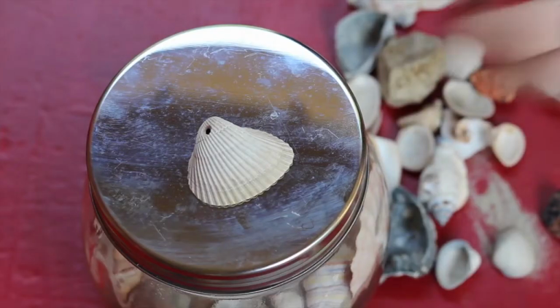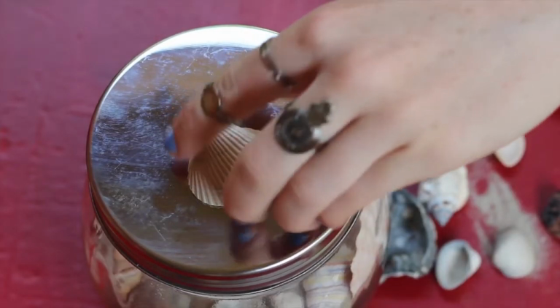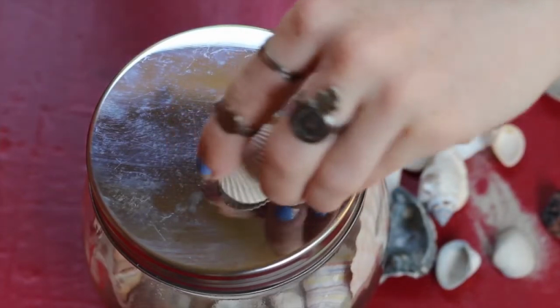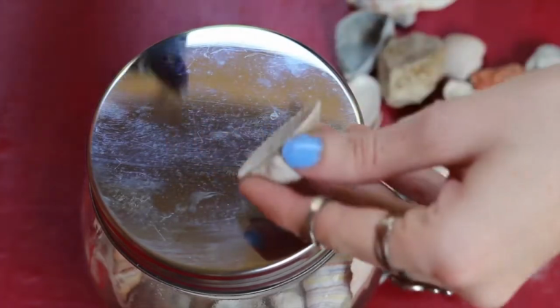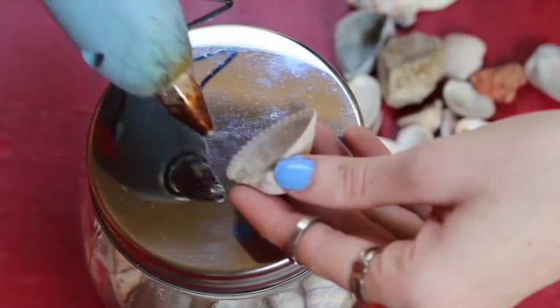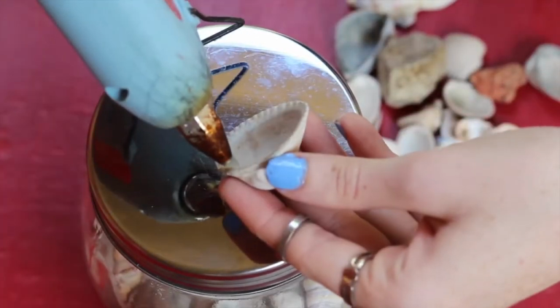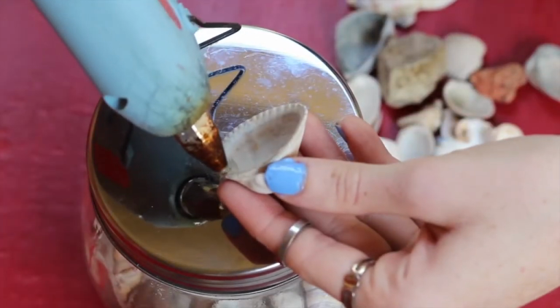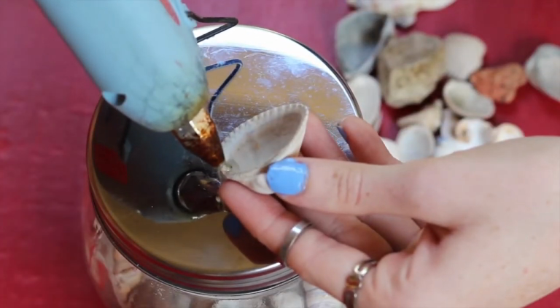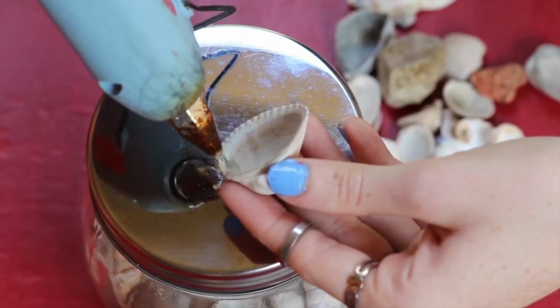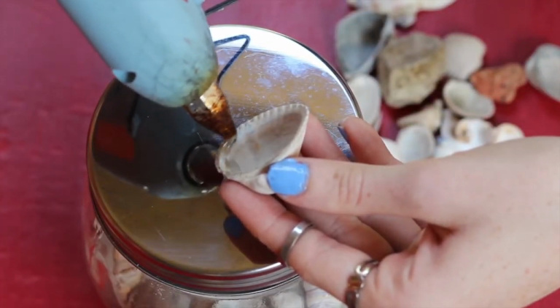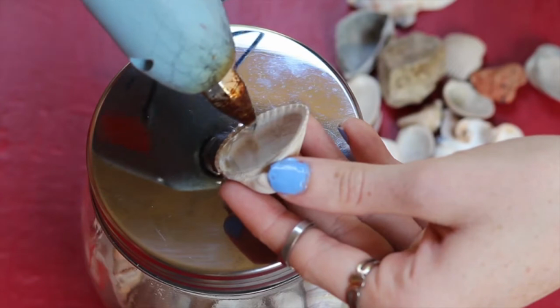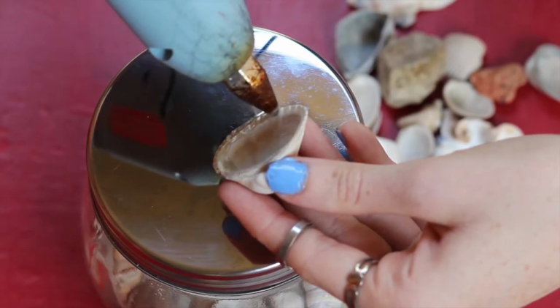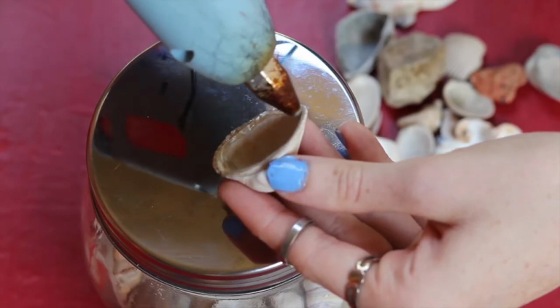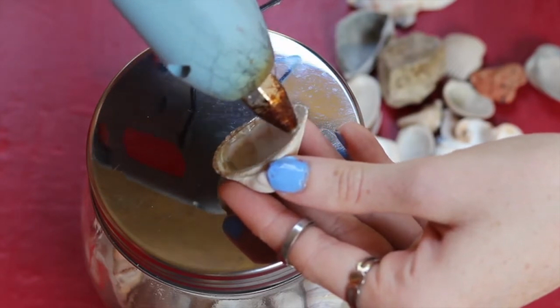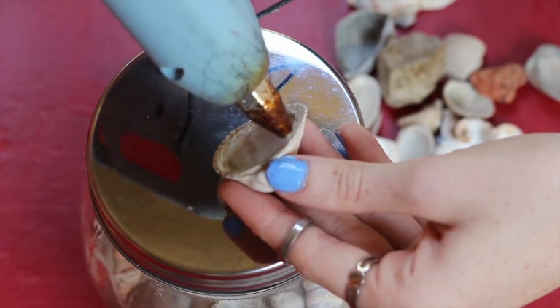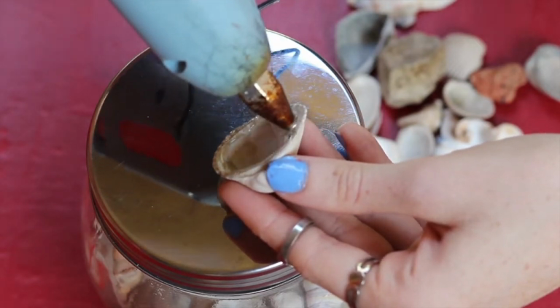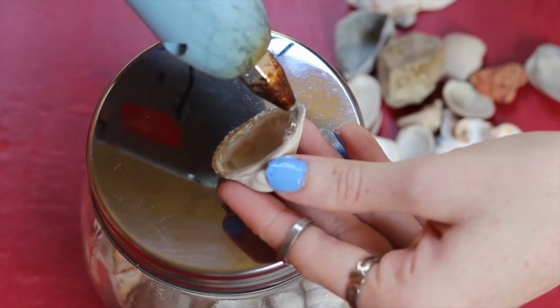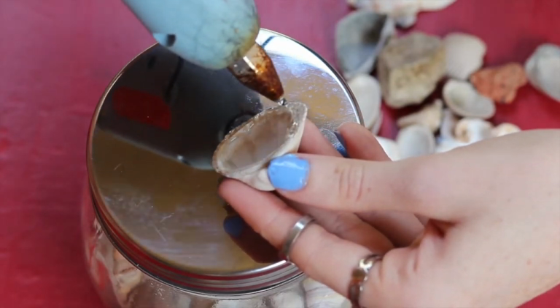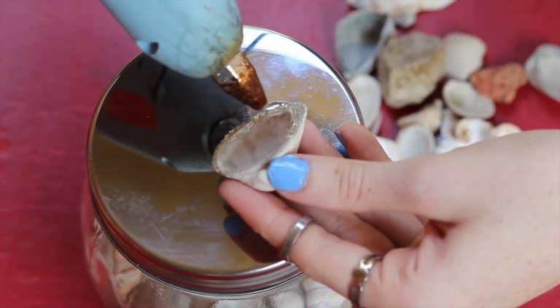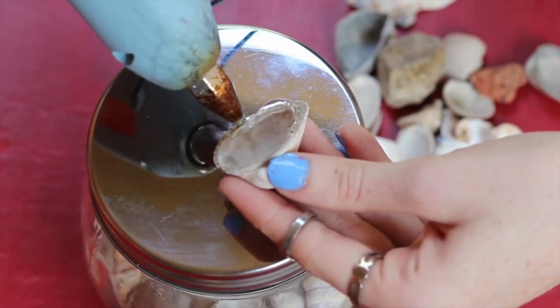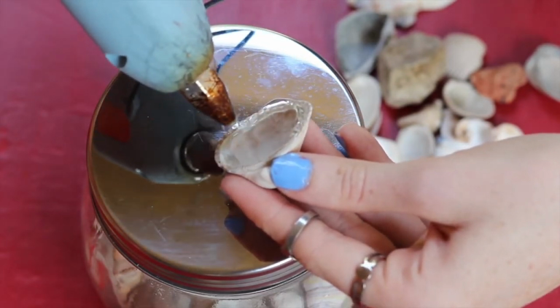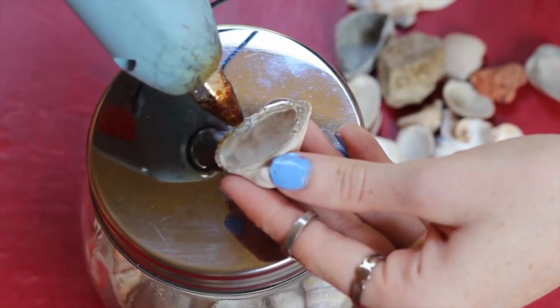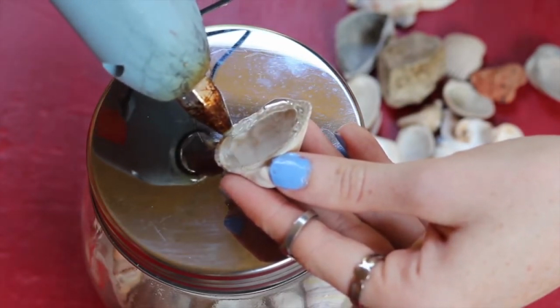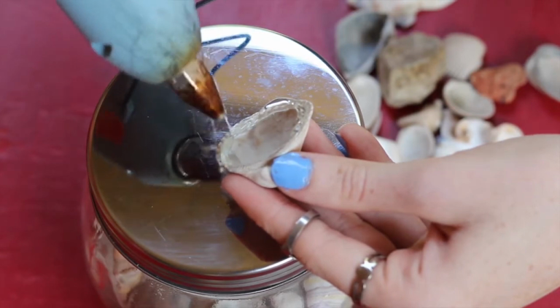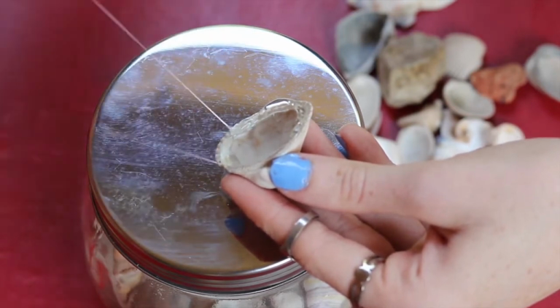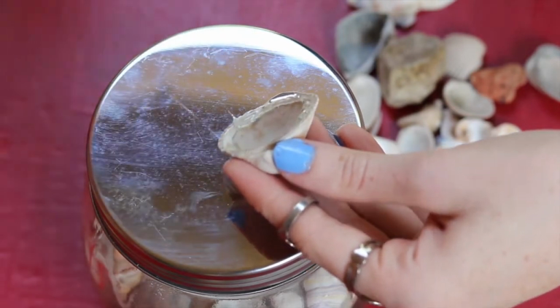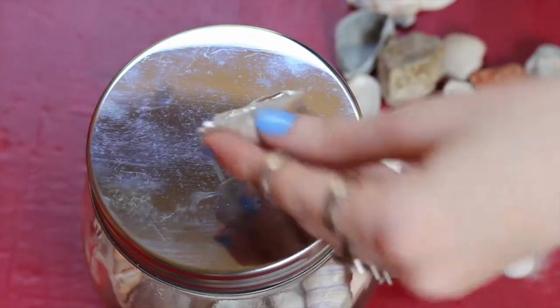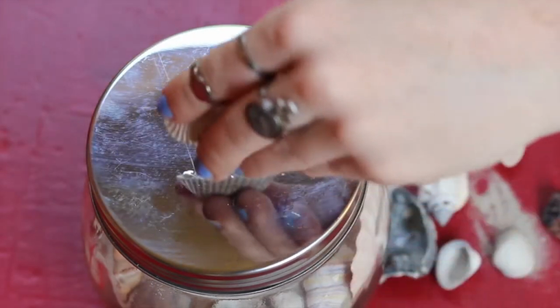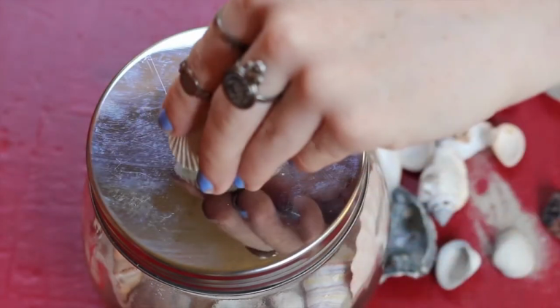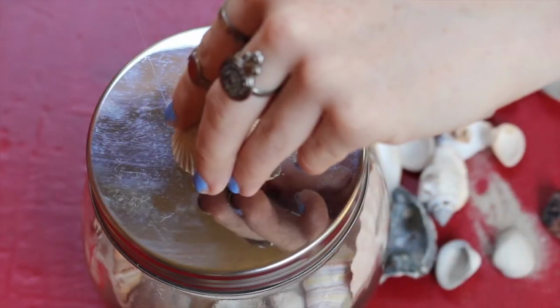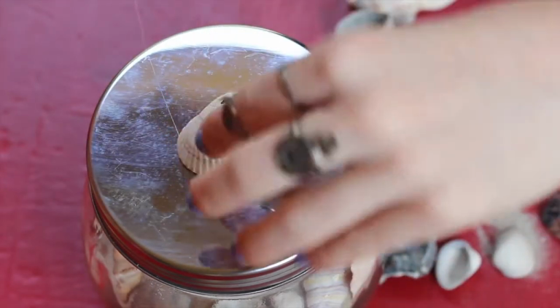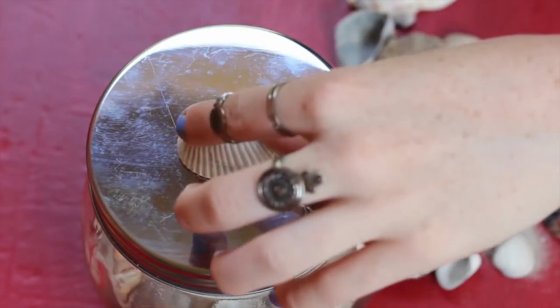Now this is an optional step, but just to add a little decoration to the lid of the jar, I hot glued a seashell to the top. This is a great decoration for your room in the summer or a cool beach house.